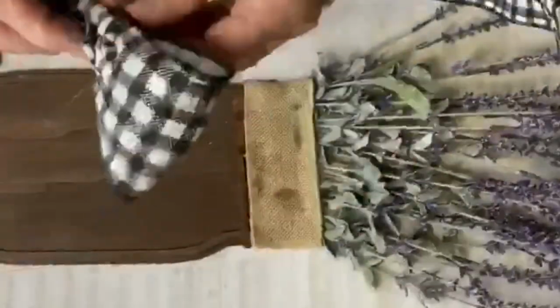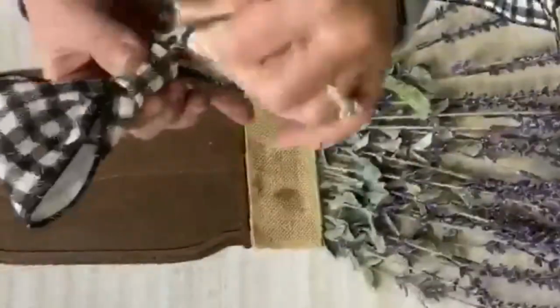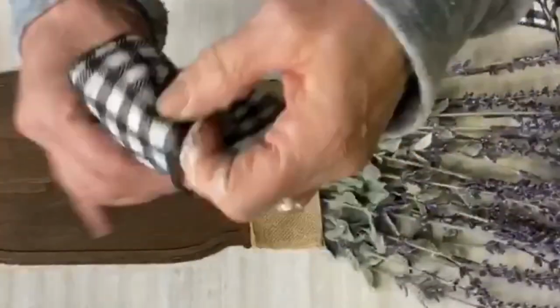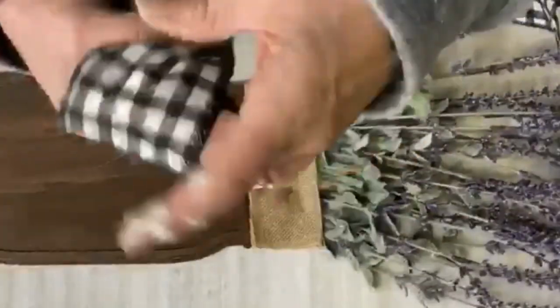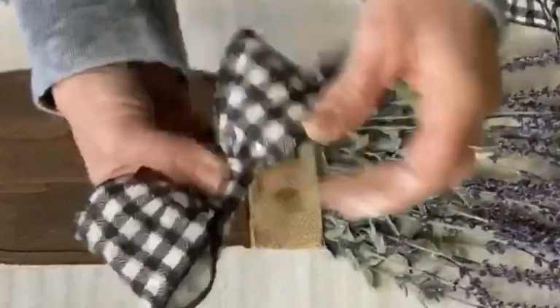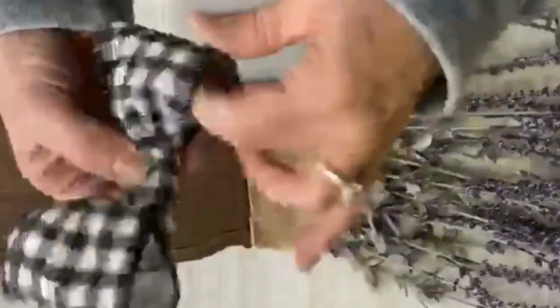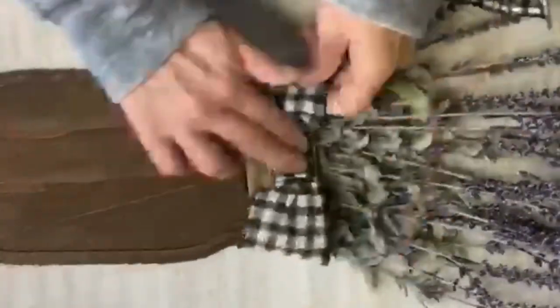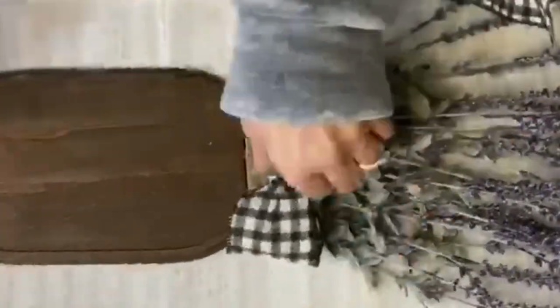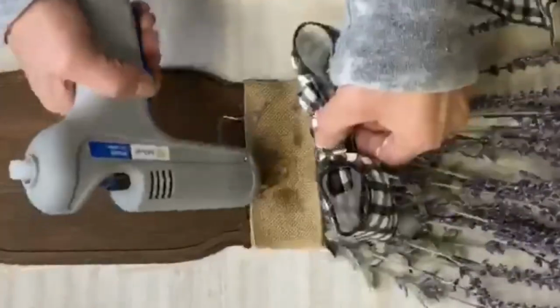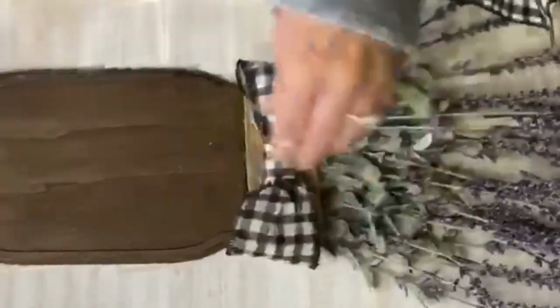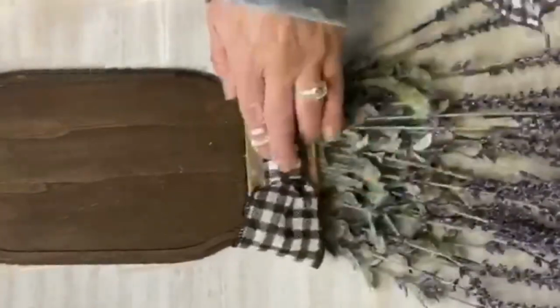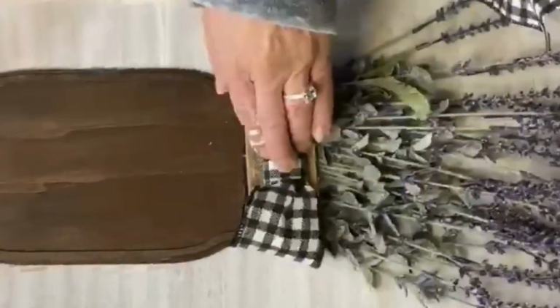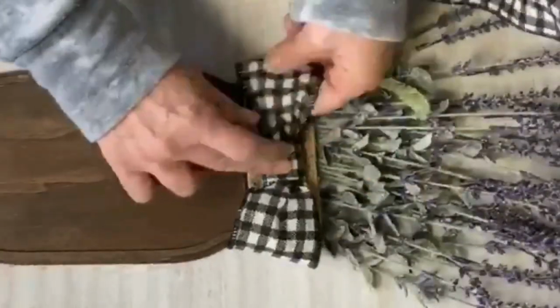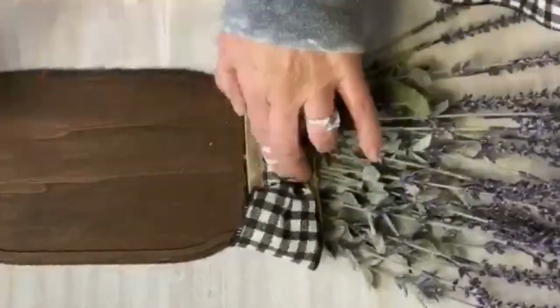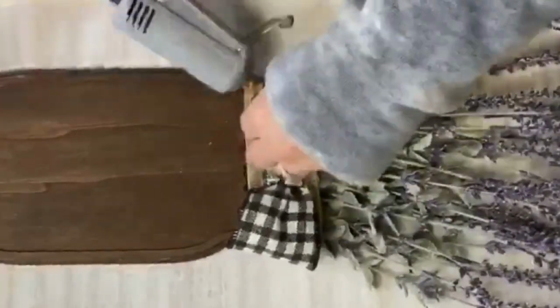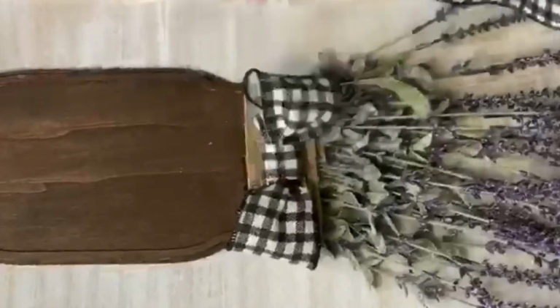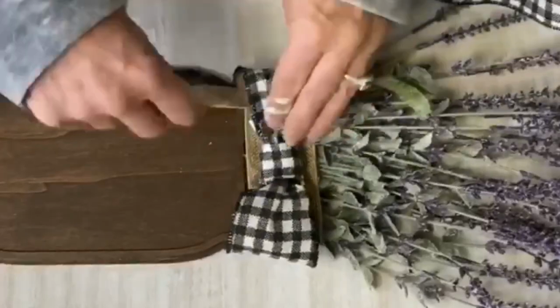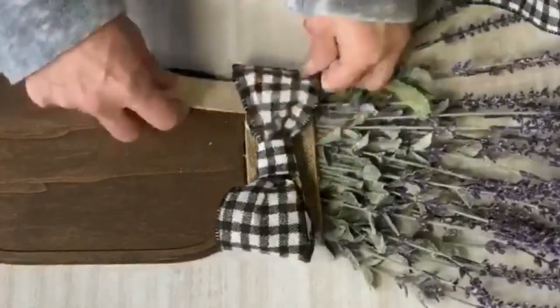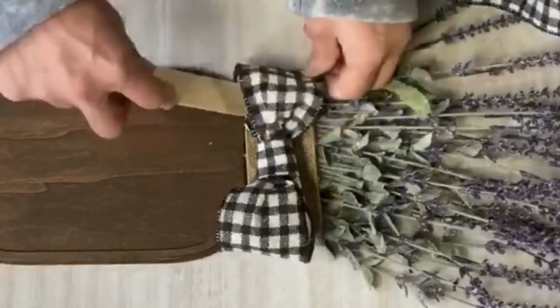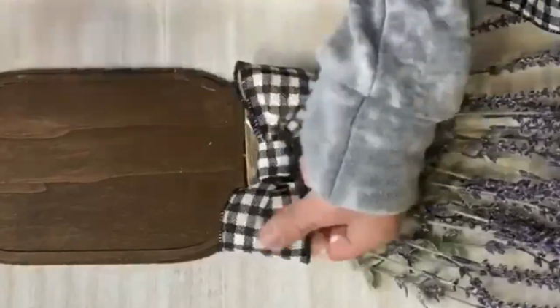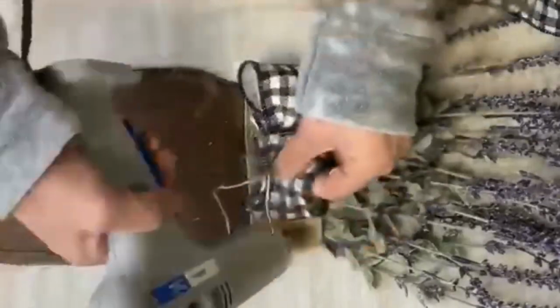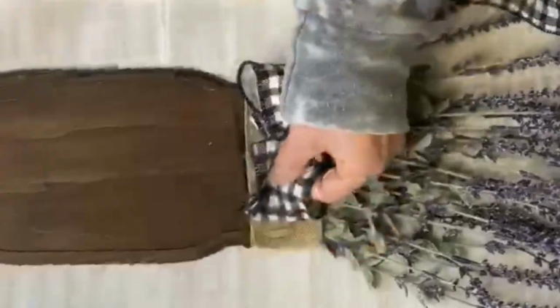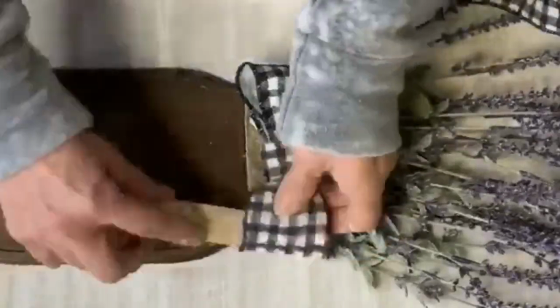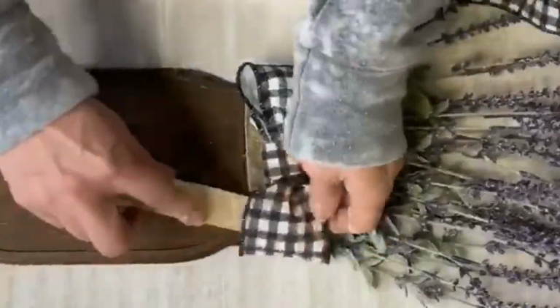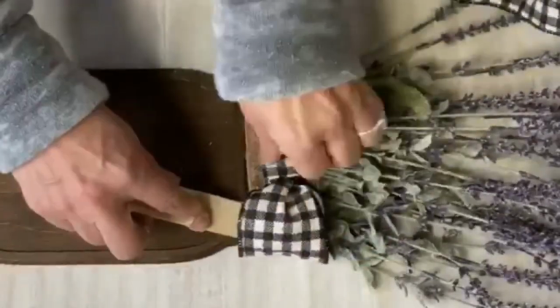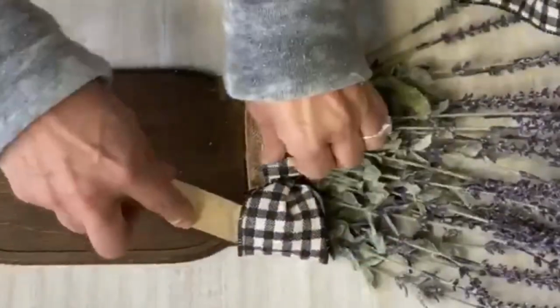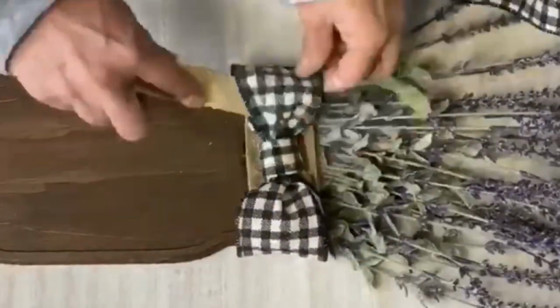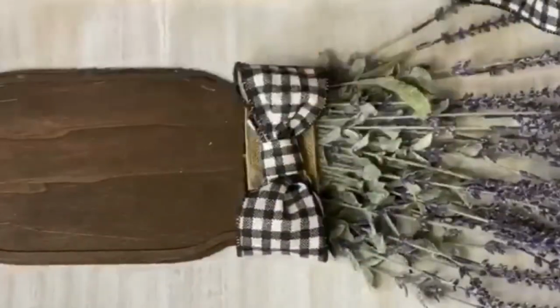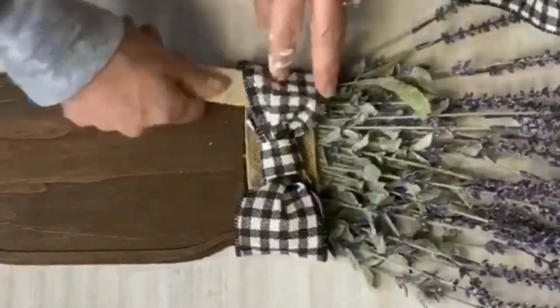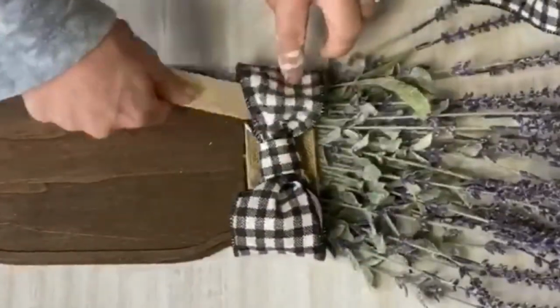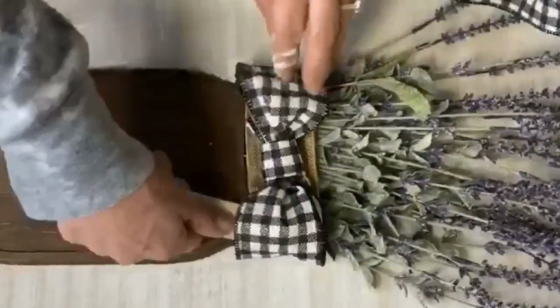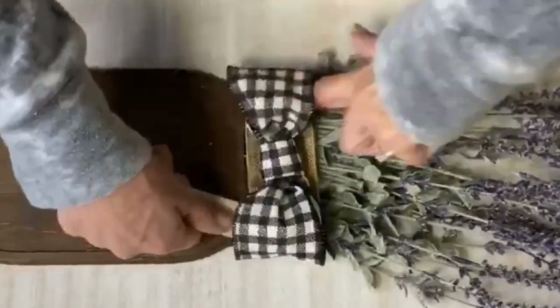This wired ribbon is great to work with when making a bow. You can kind of fluff out the ends and make it more full.